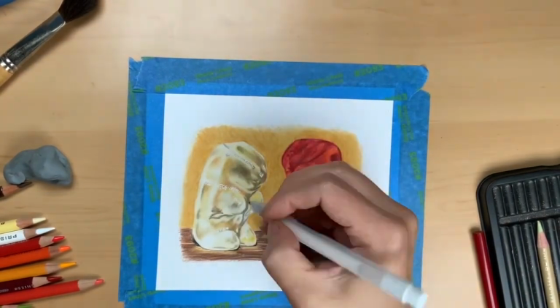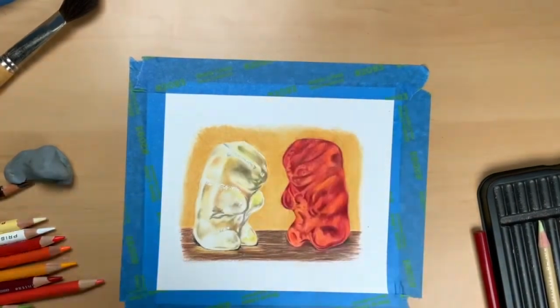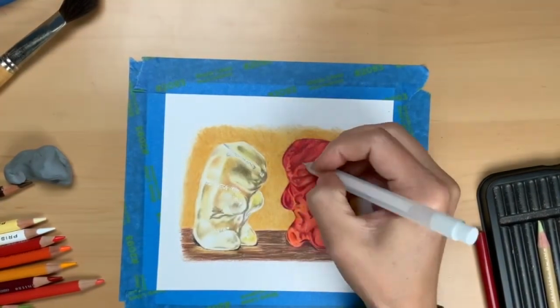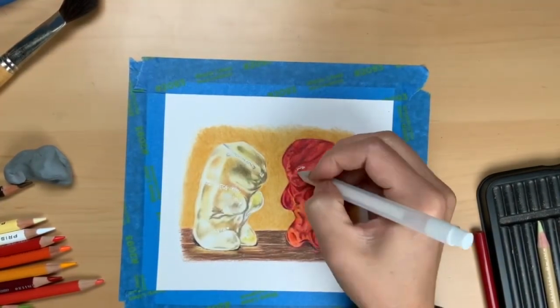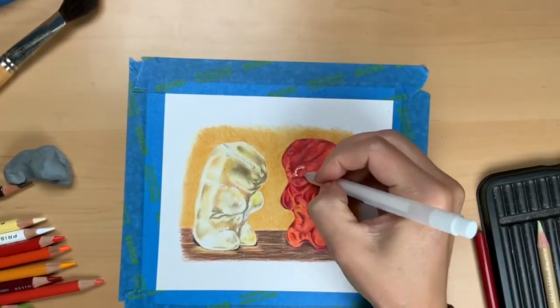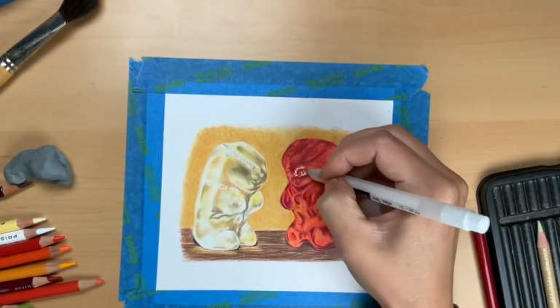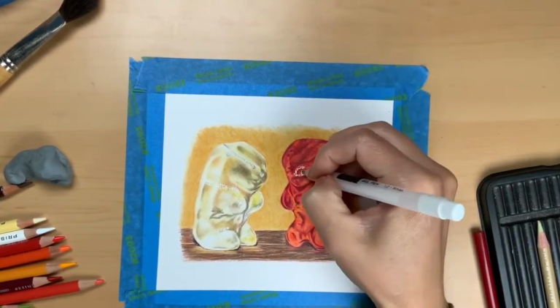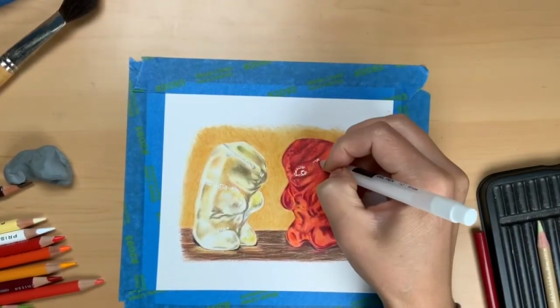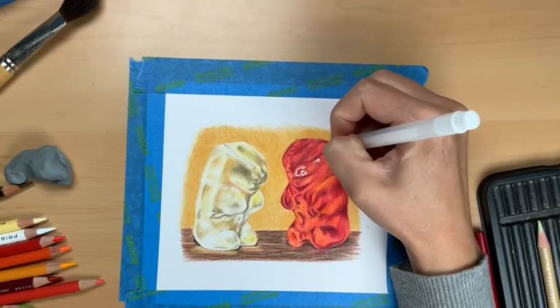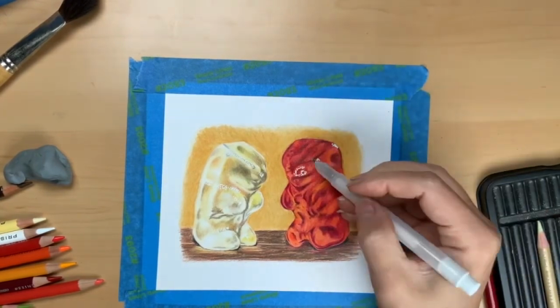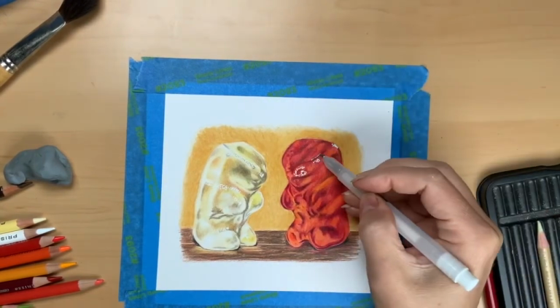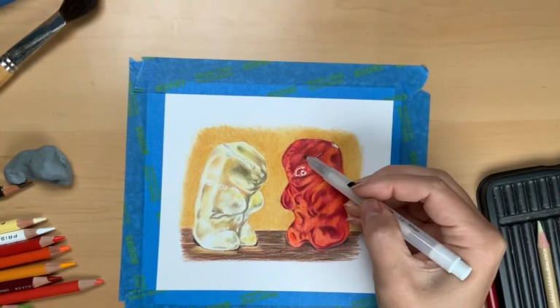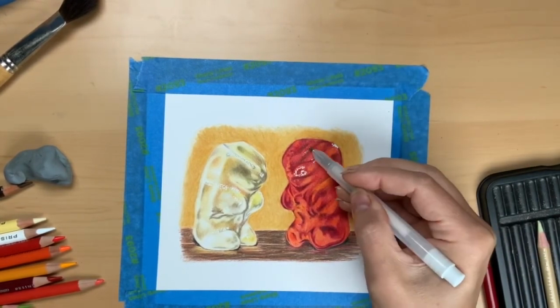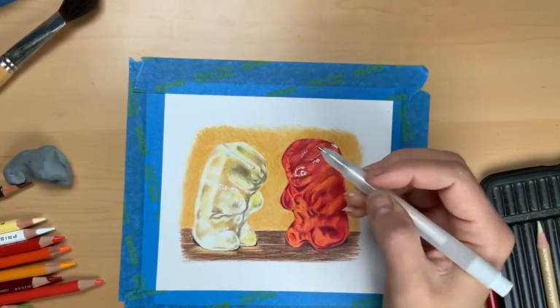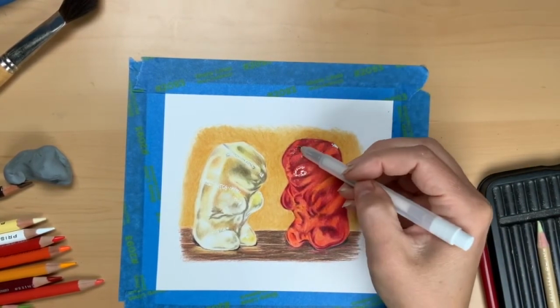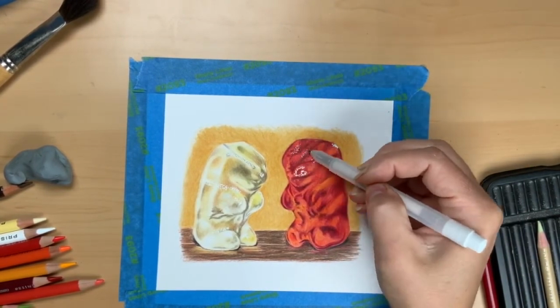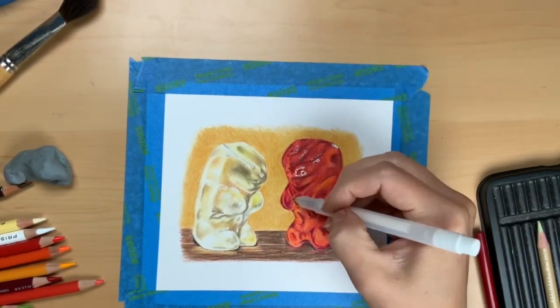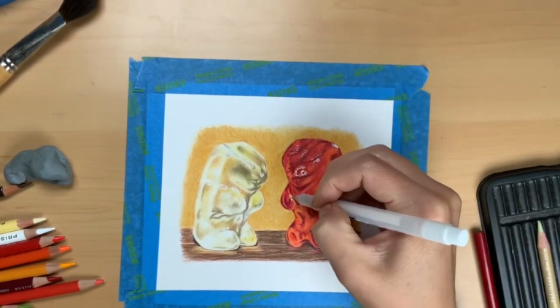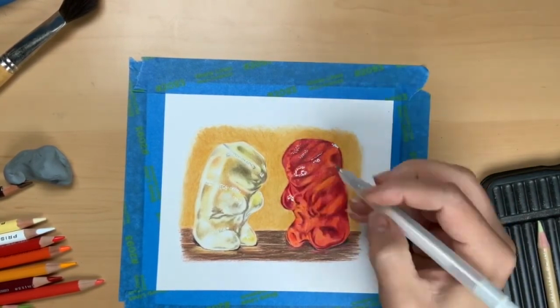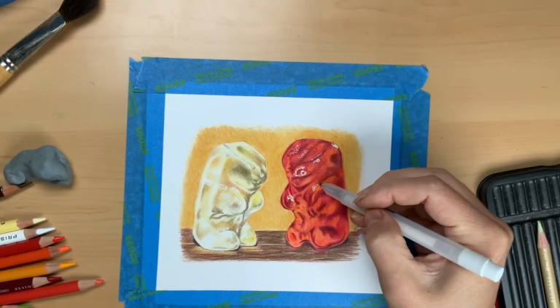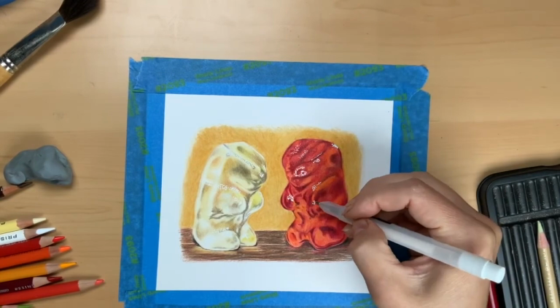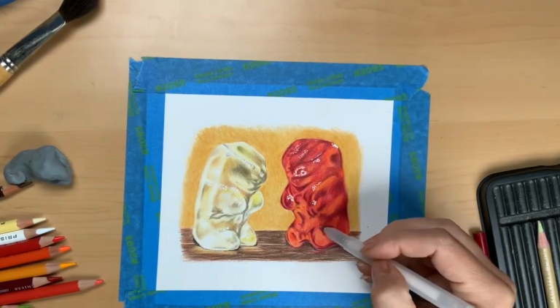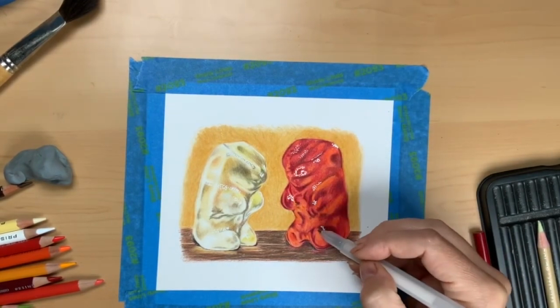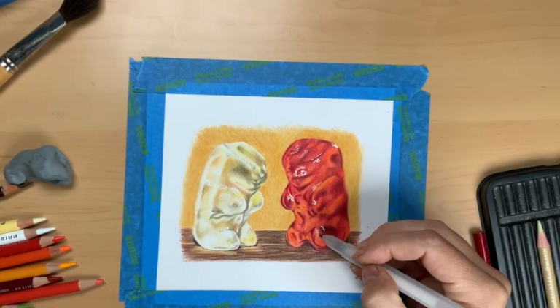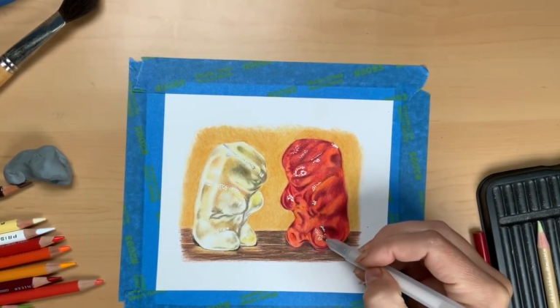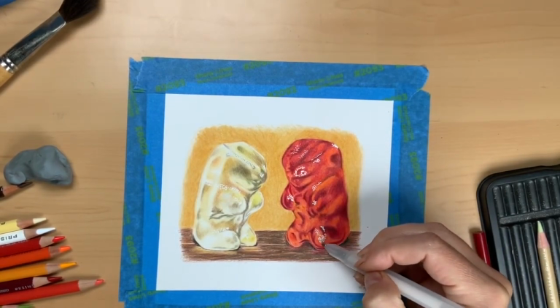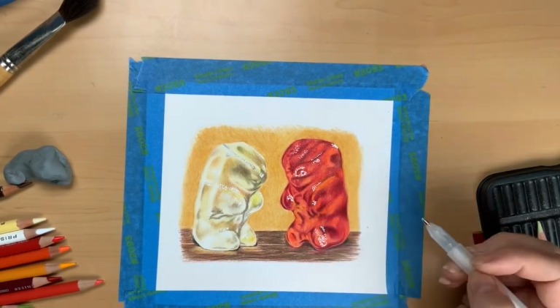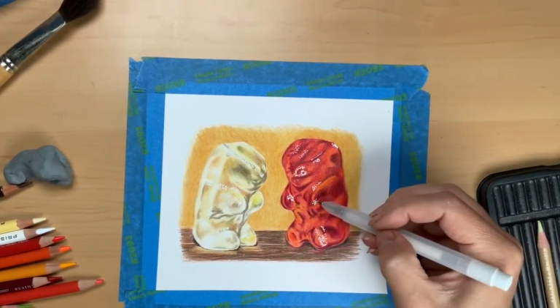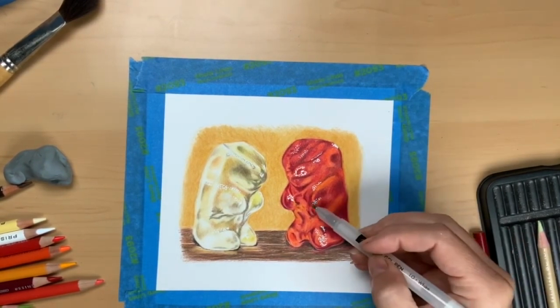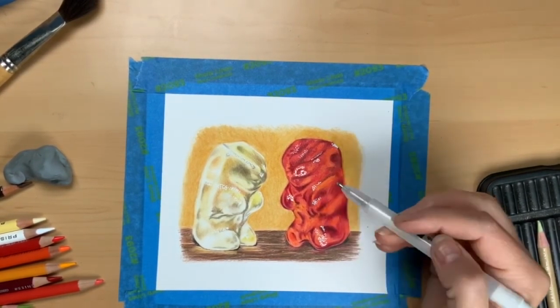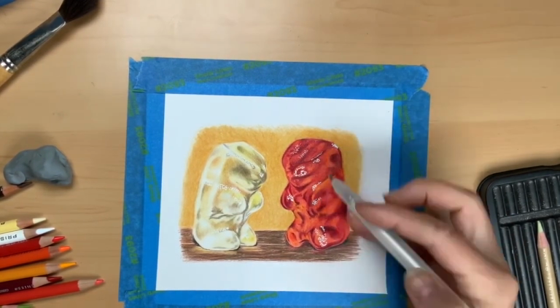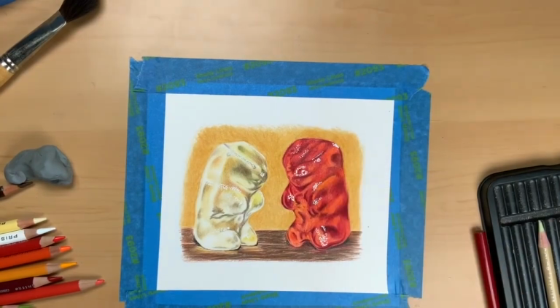Now we're using the Arteza gel pen — it's a 1.0 and it's white. I noticed this is a little bit of a thicker tip, but you can lay it on its side to get smaller dots. I hope you enjoyed this one — message me if you need help.